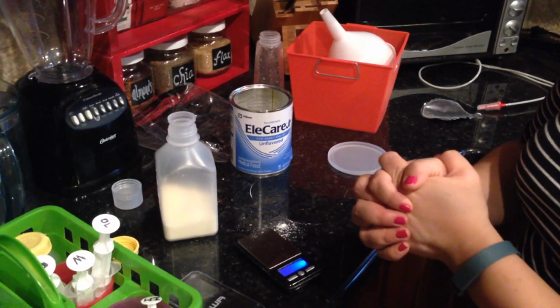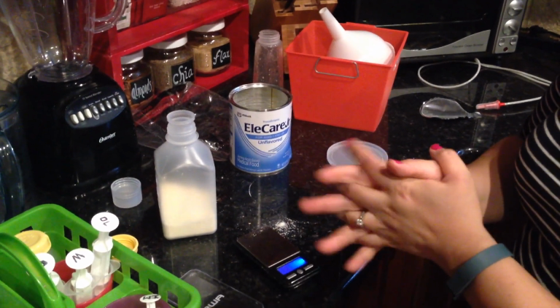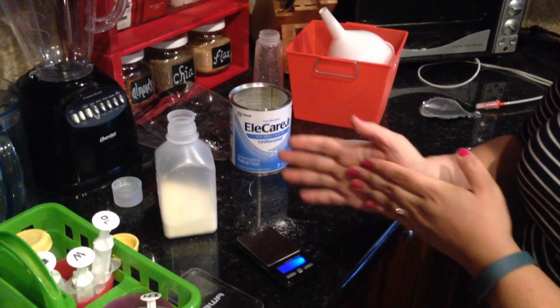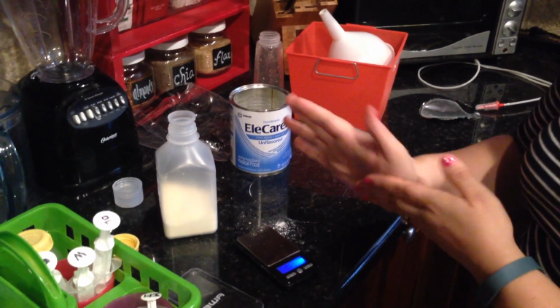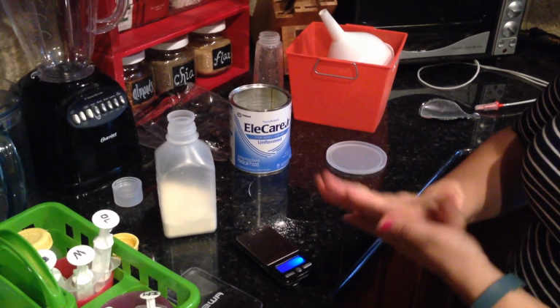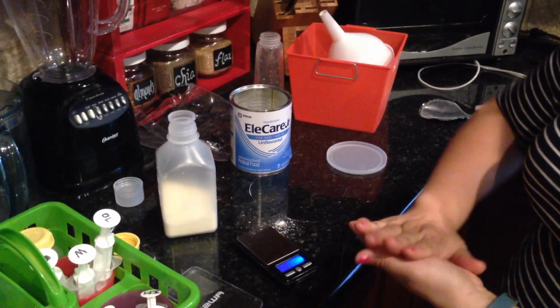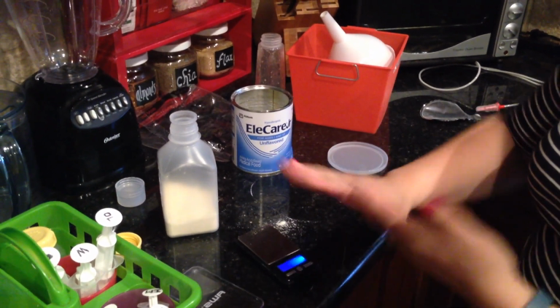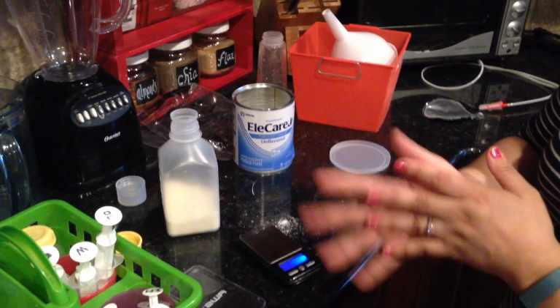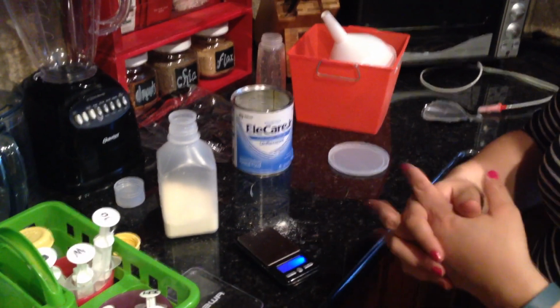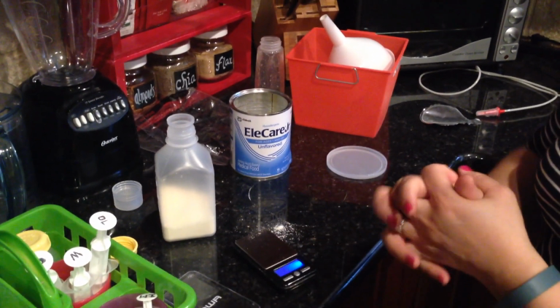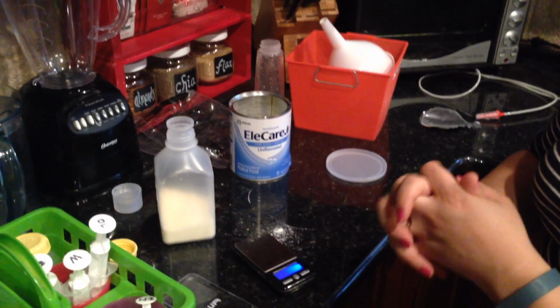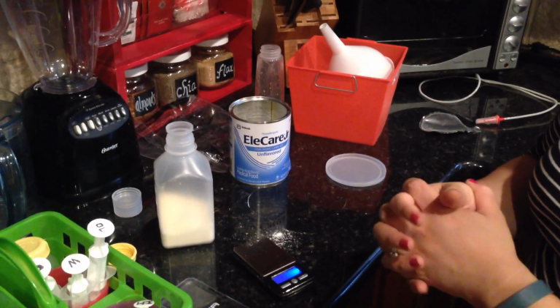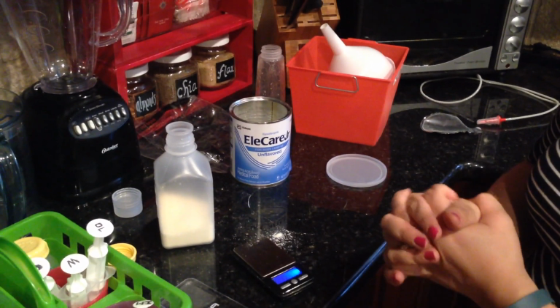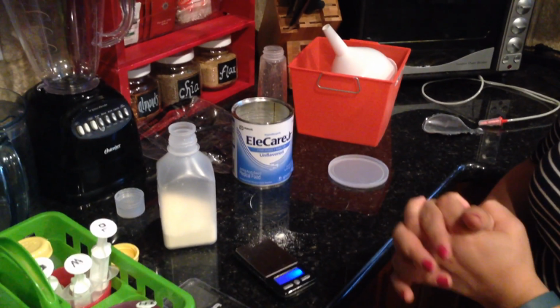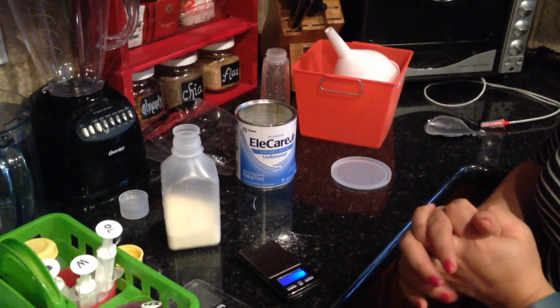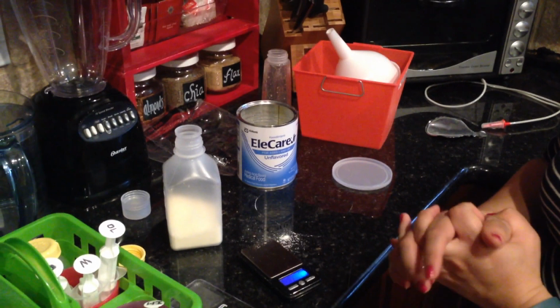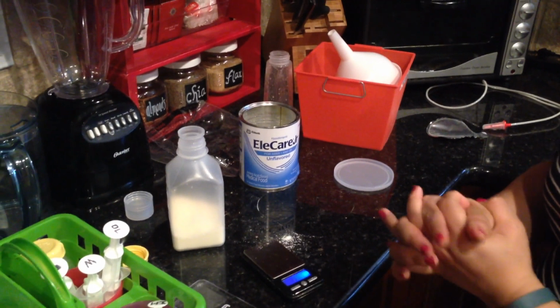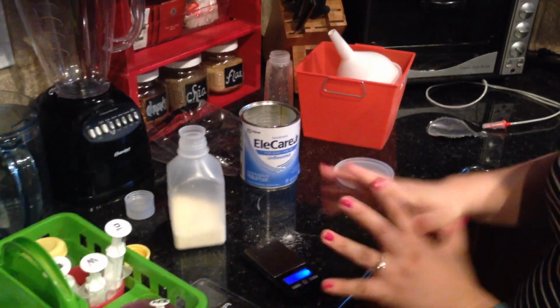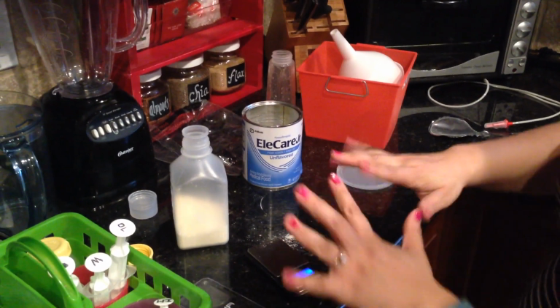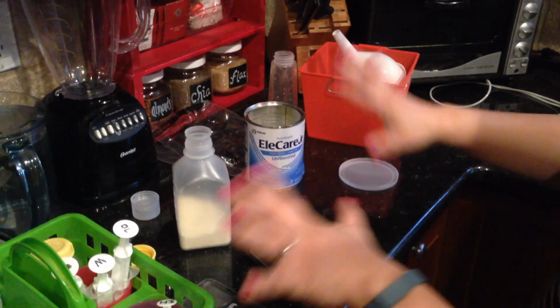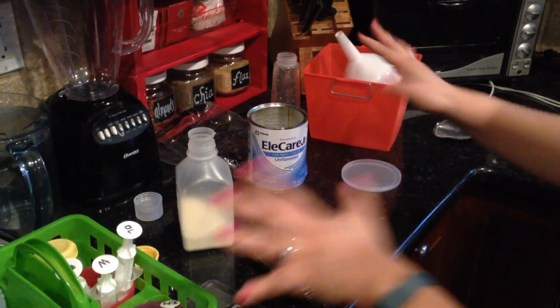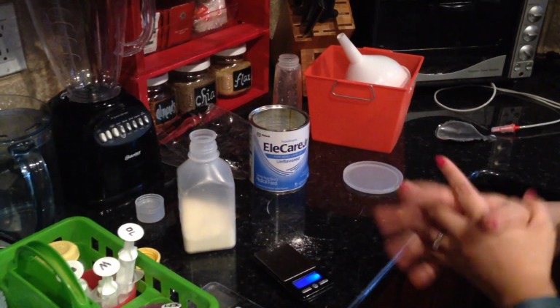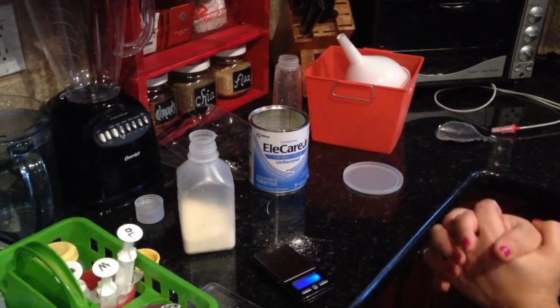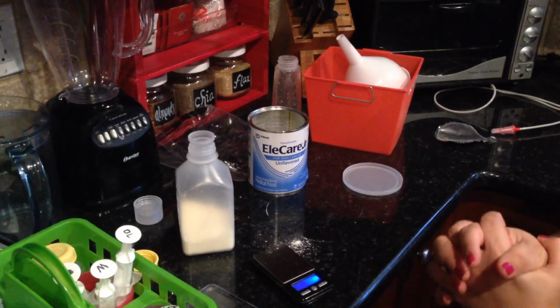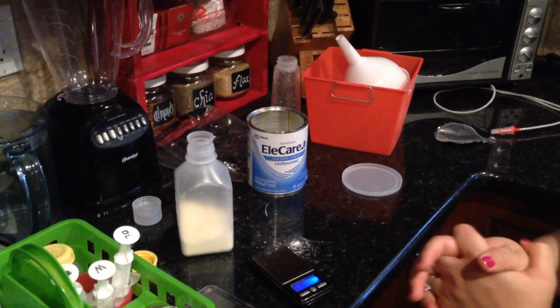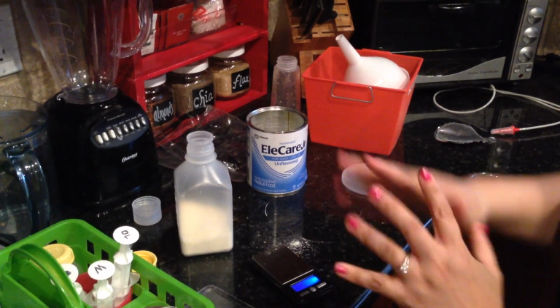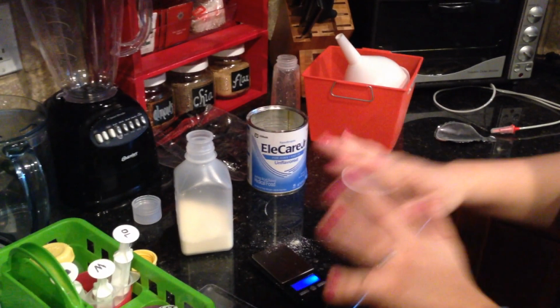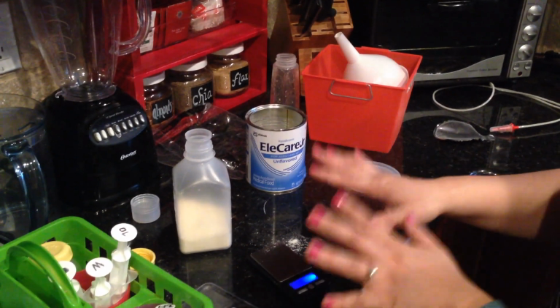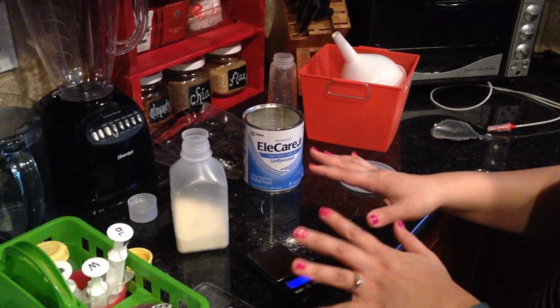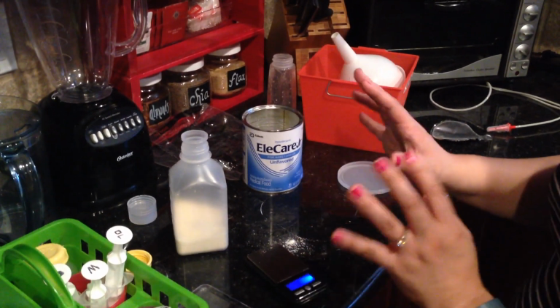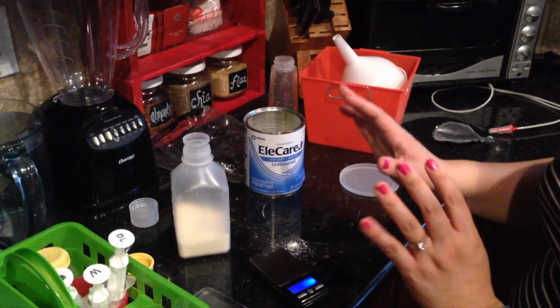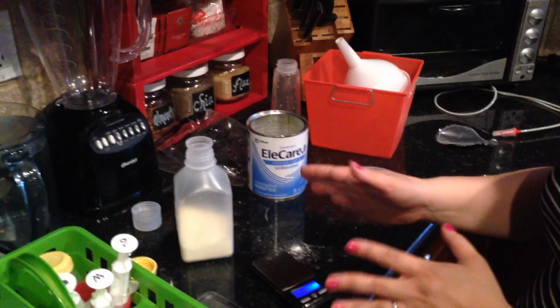We could do another video with programming the pump too. So other than that, that's just the basic stuff as far as where things are in the kitchen.